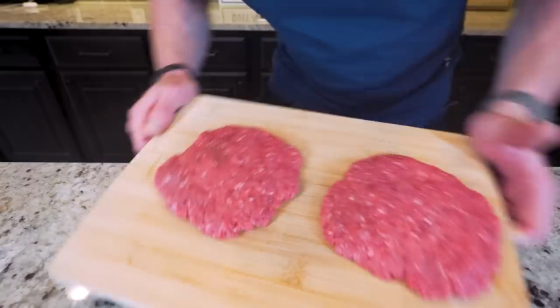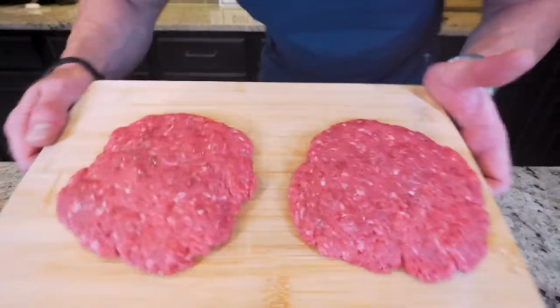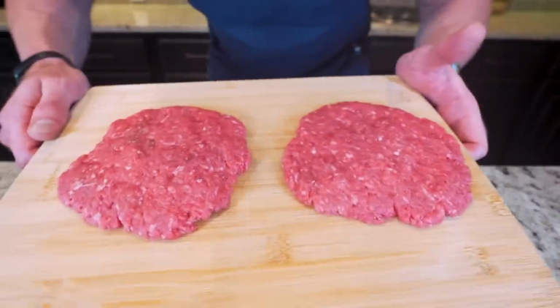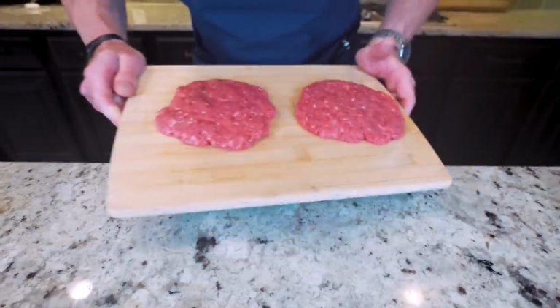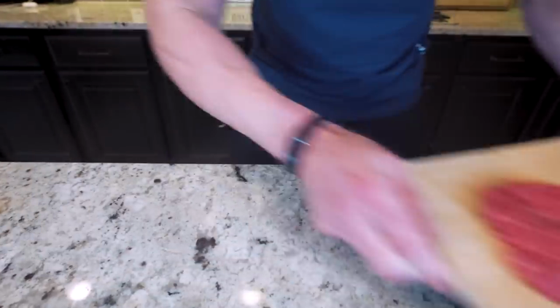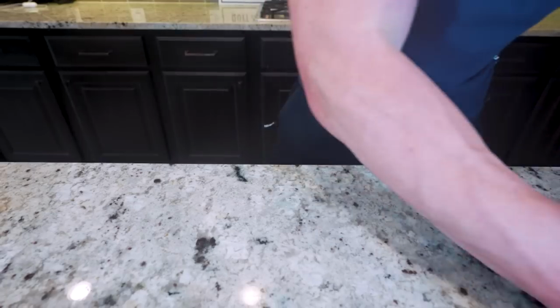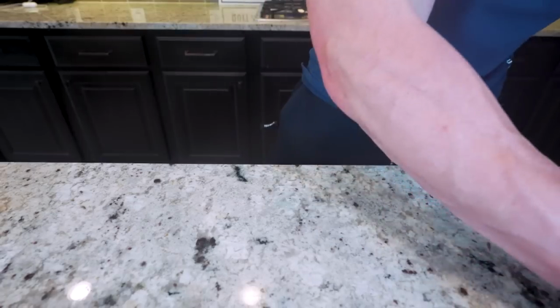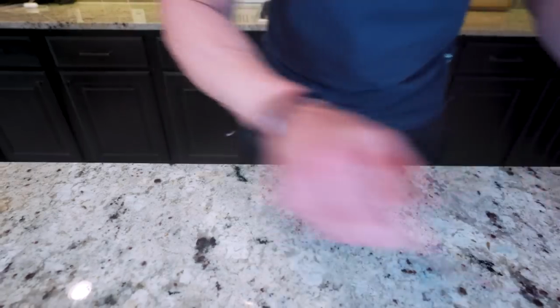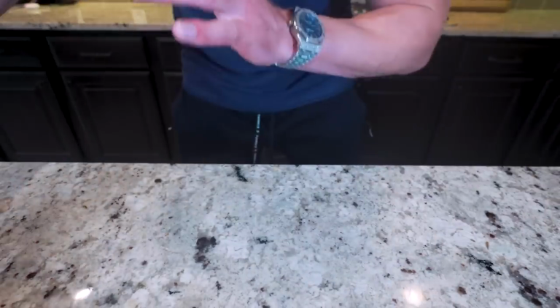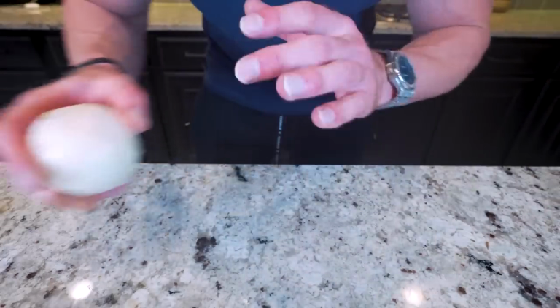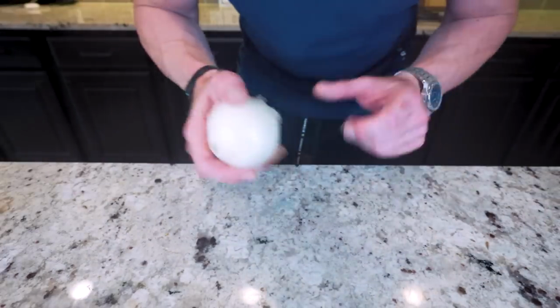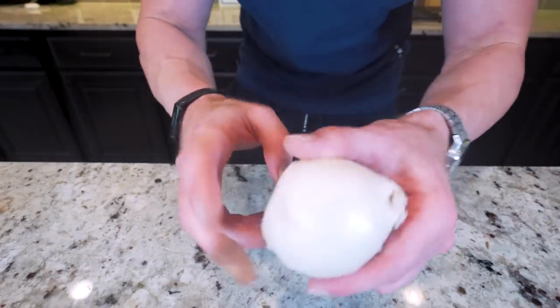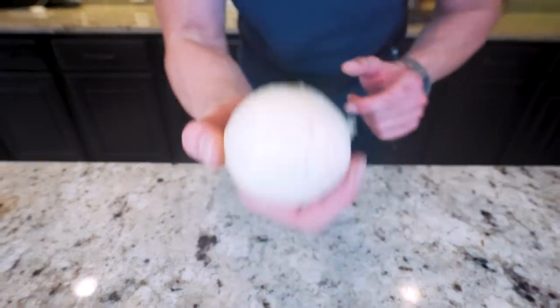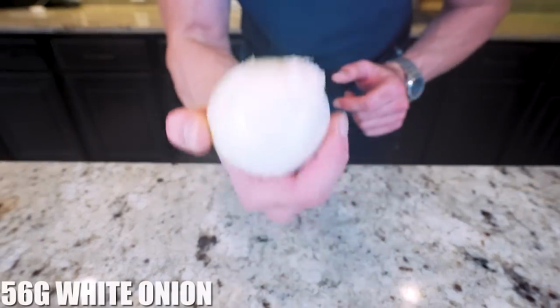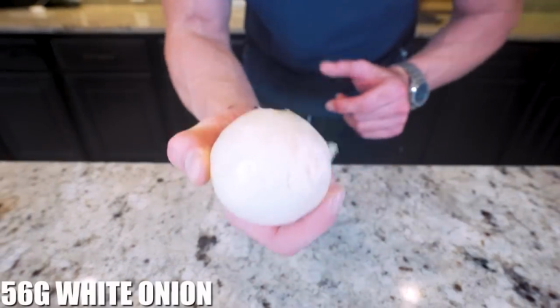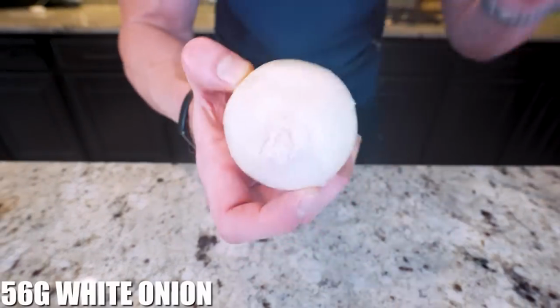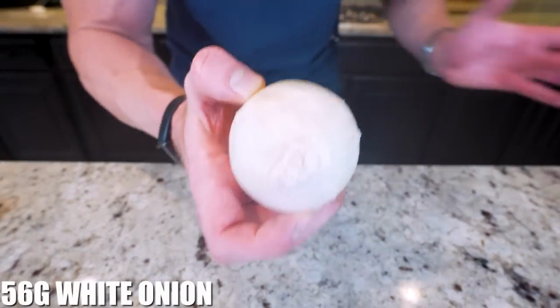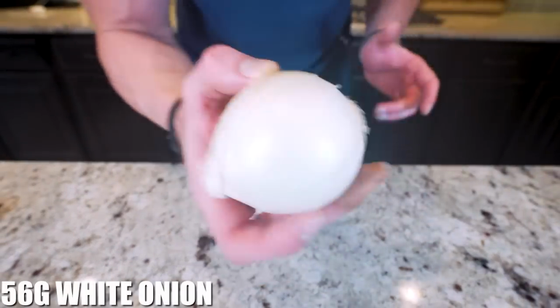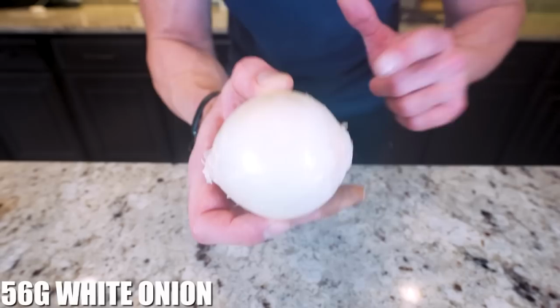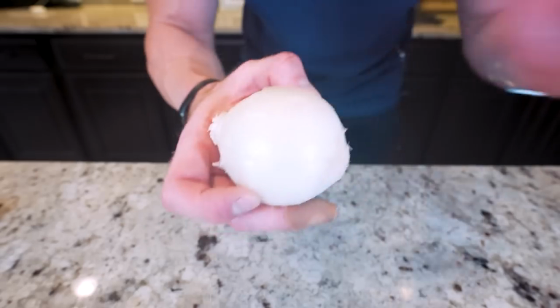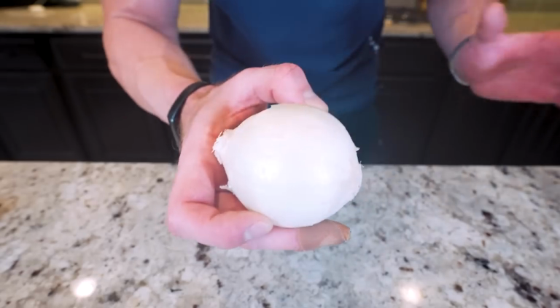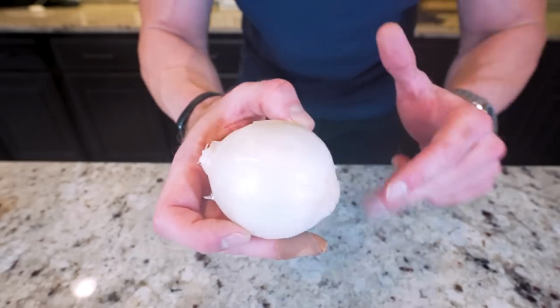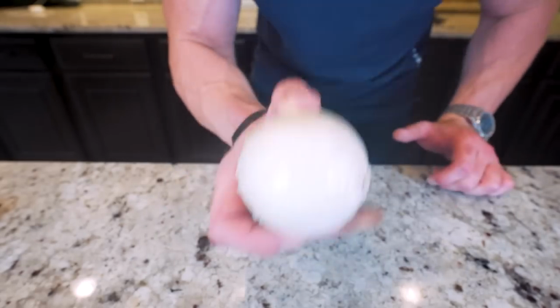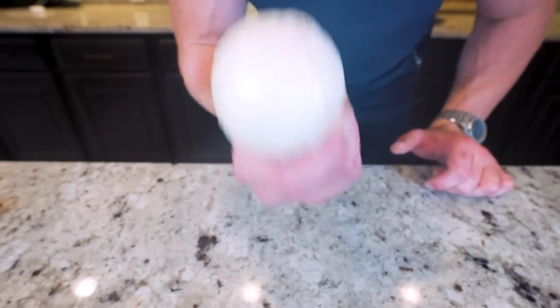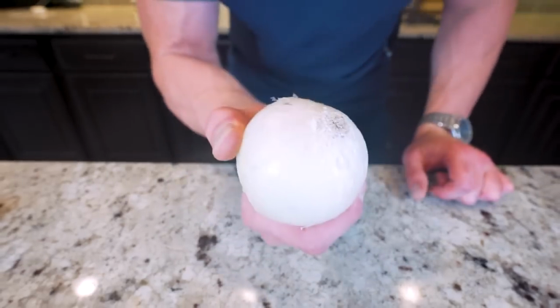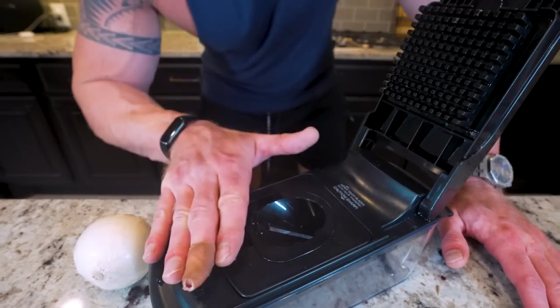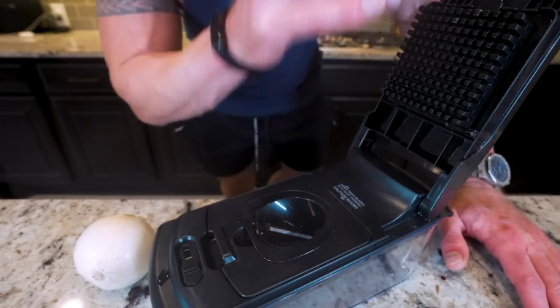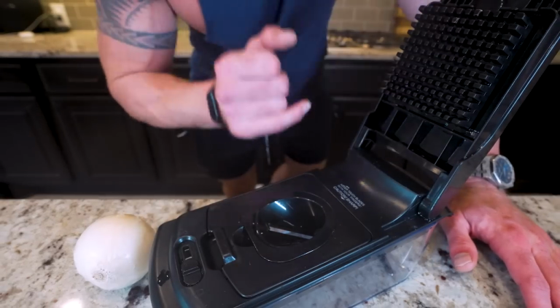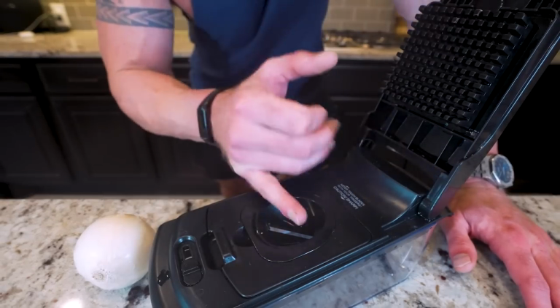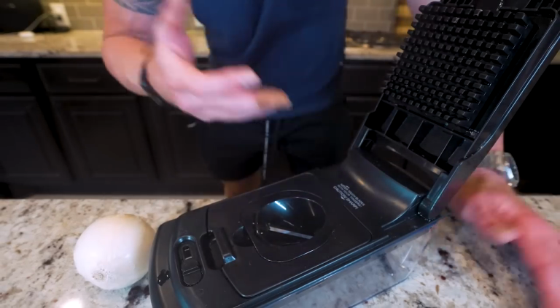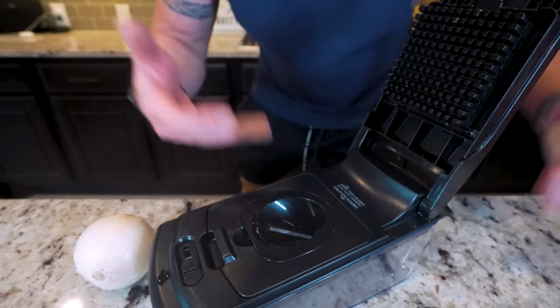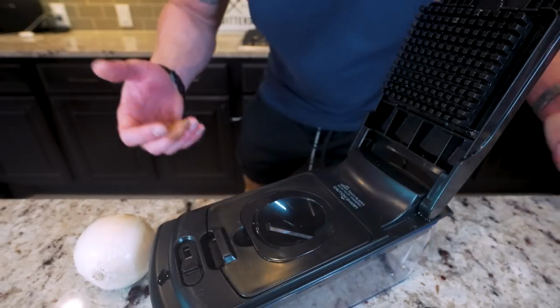Now that we got these burgers pattied up, we're going to set them off to the side and move into the most important component of this burger, which is the onion. We got to do a couple tips and tricks to get this how we want it, but don't worry, I'm gonna make it easy and show you all the secrets.